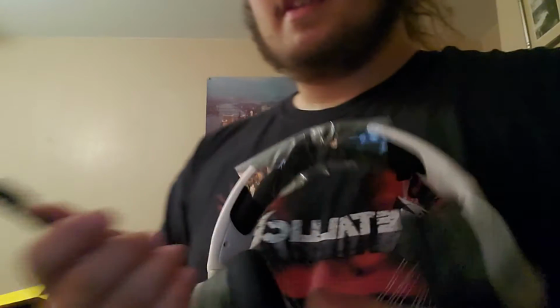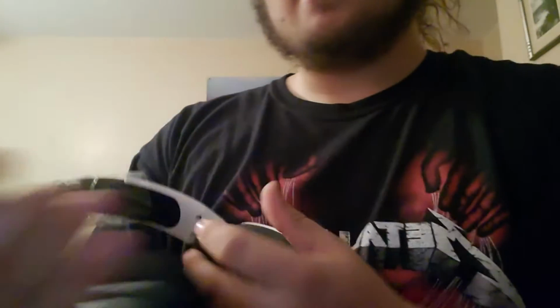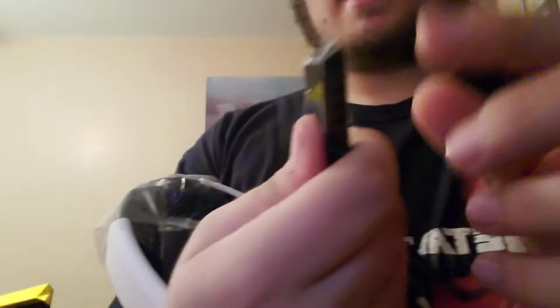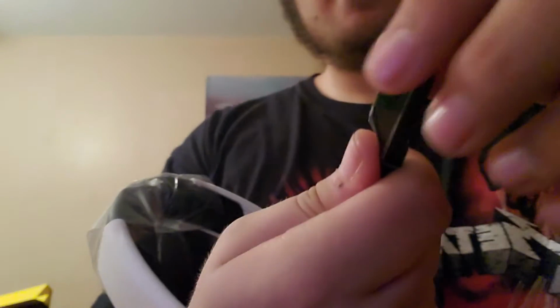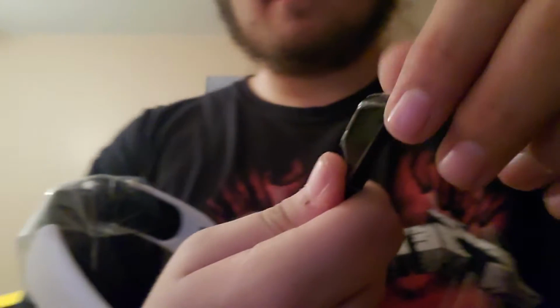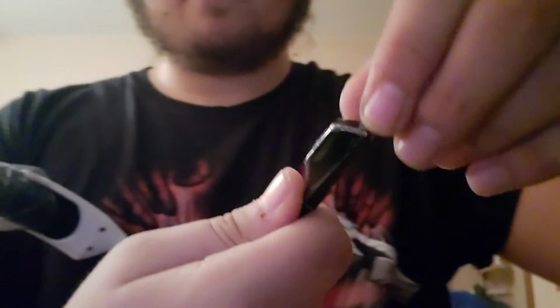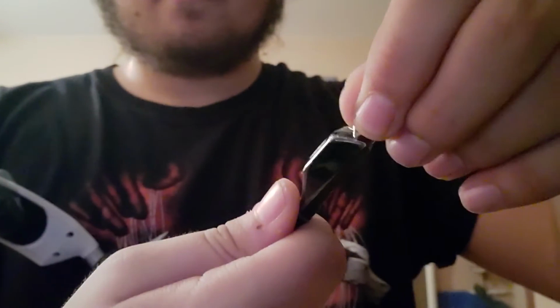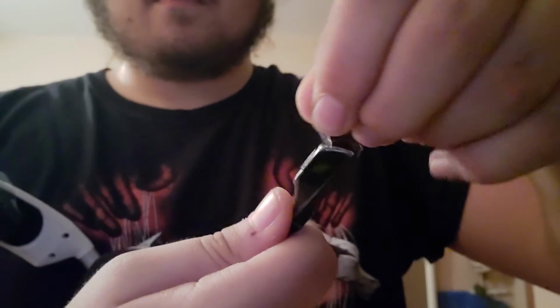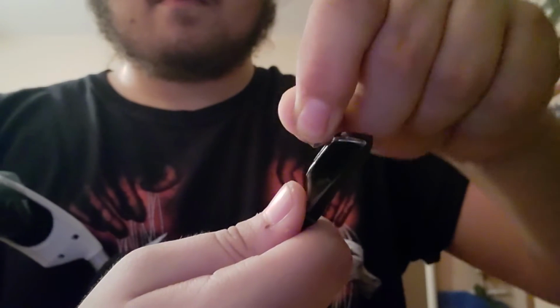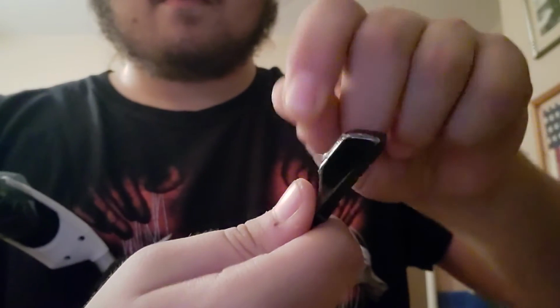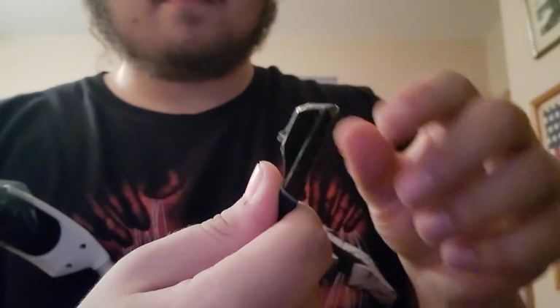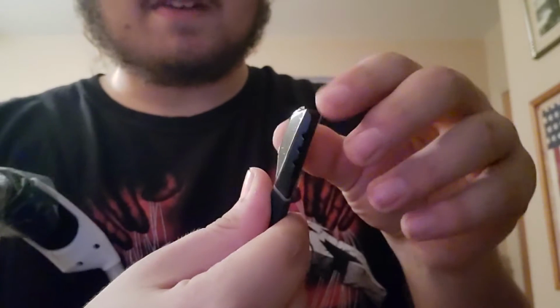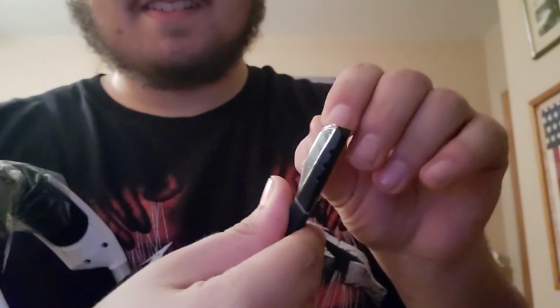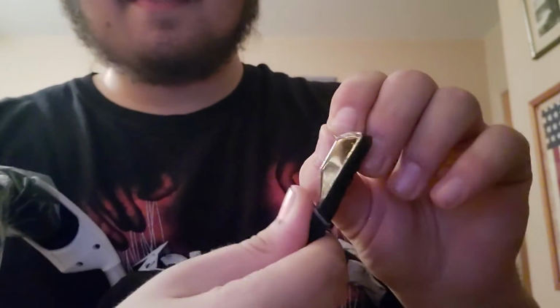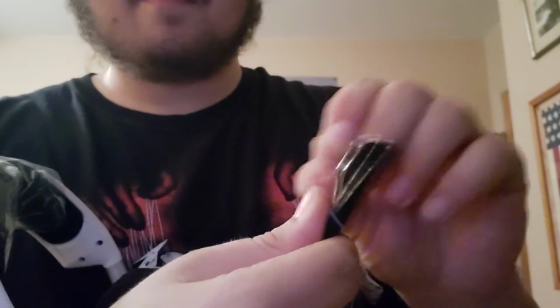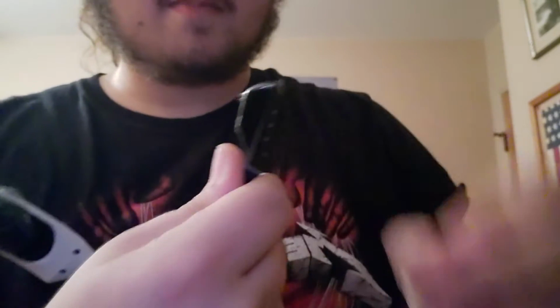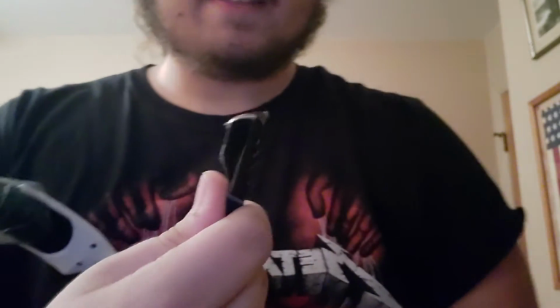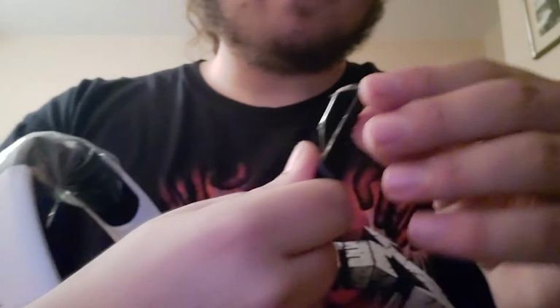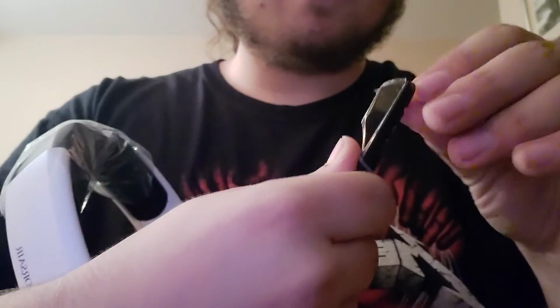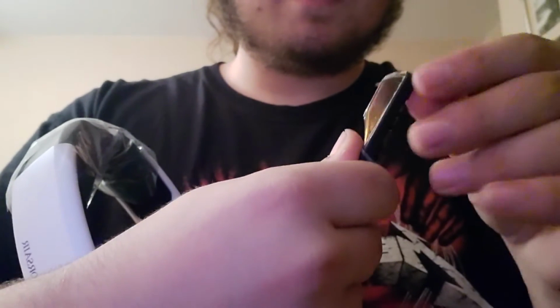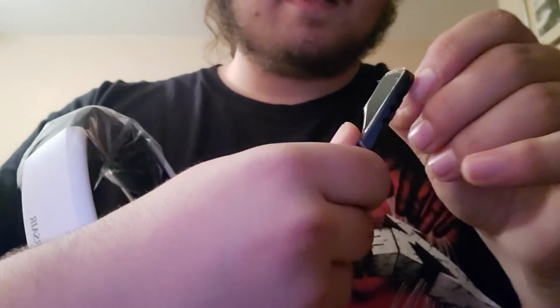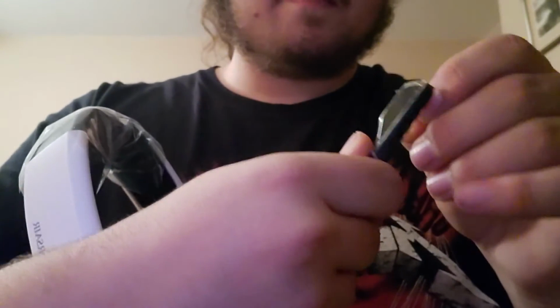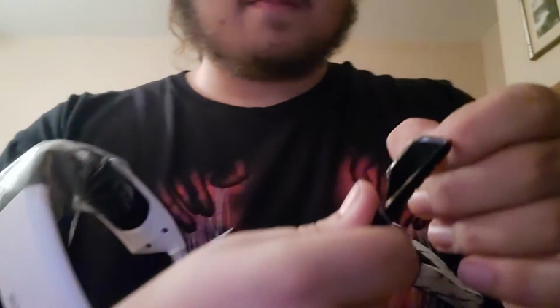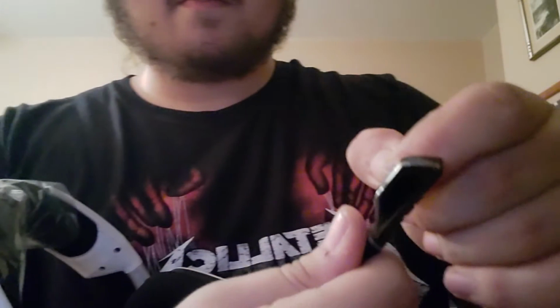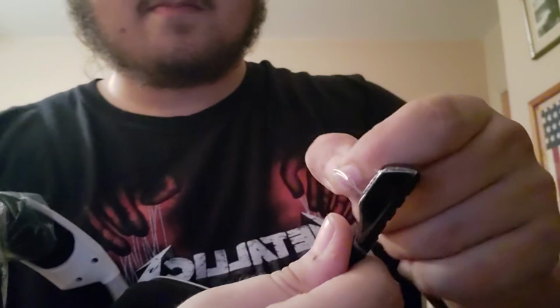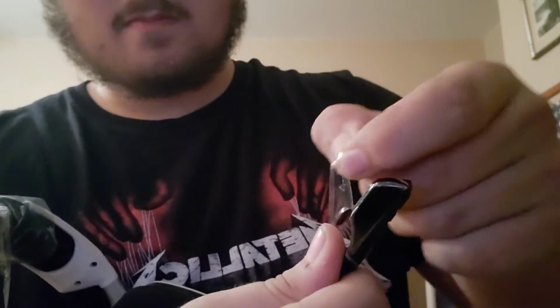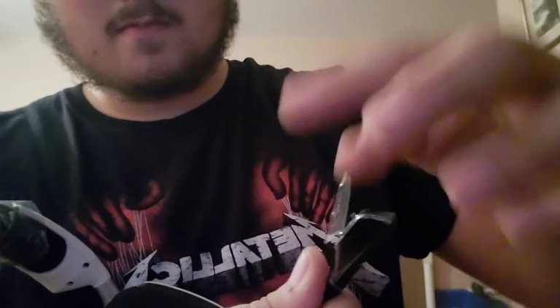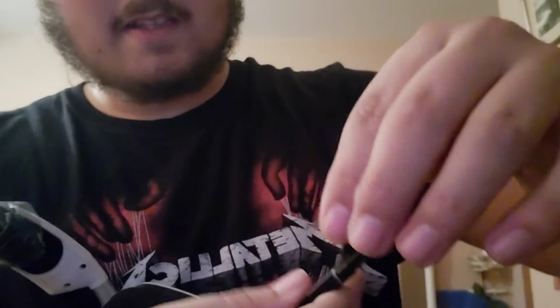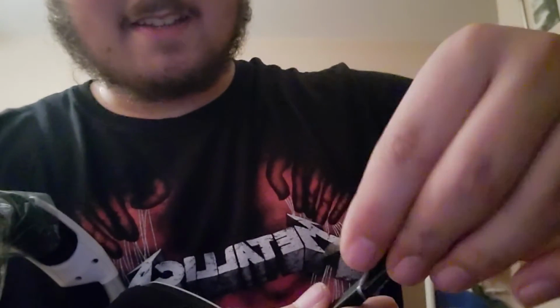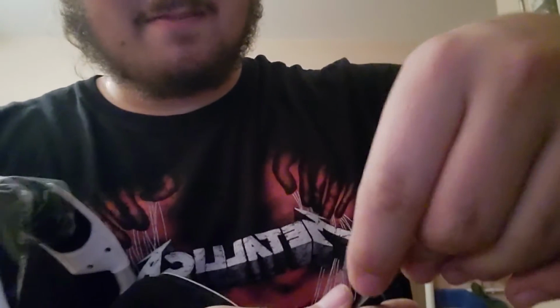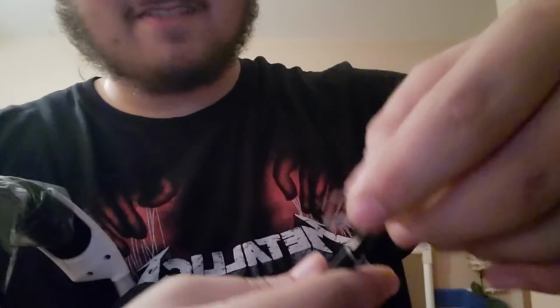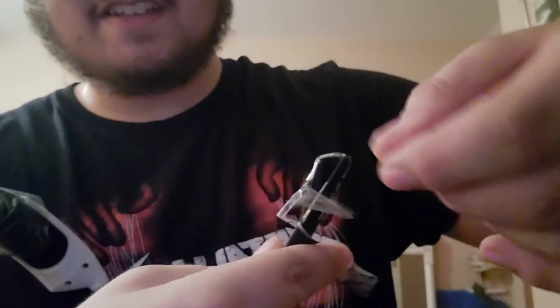Put that right up by the camera. Come on. Okay, that's wonderful. That's wonderful — the least satisfying product reveal ever.